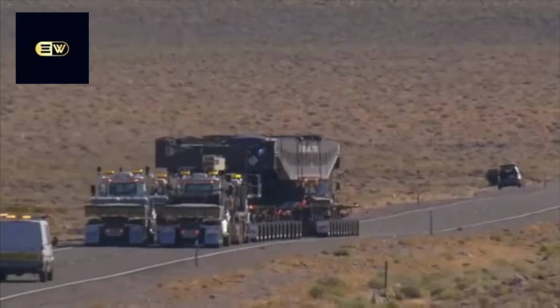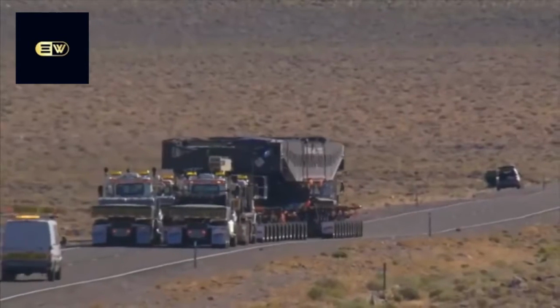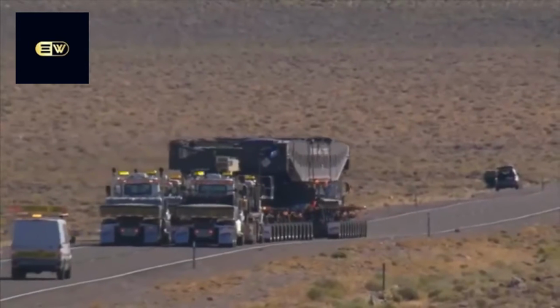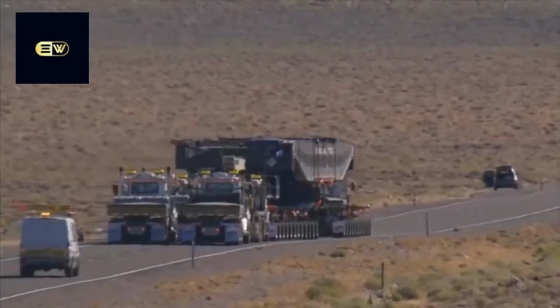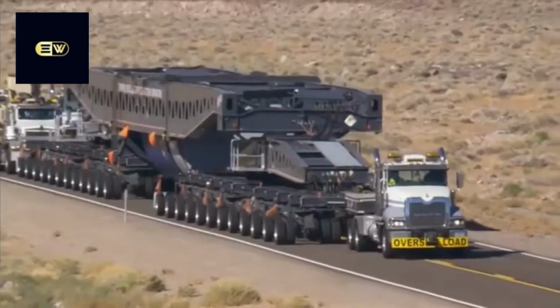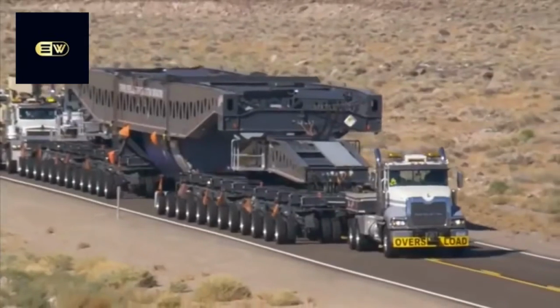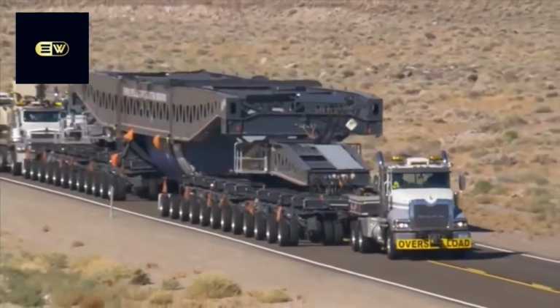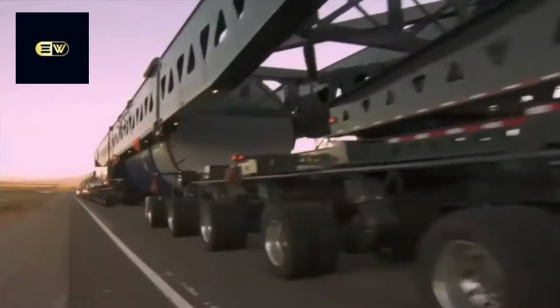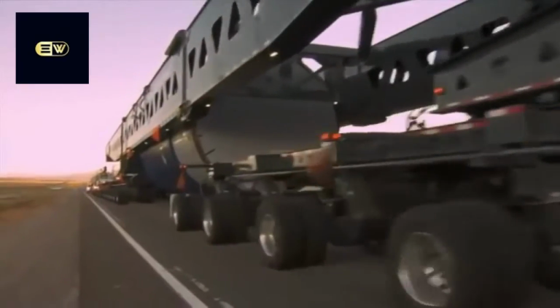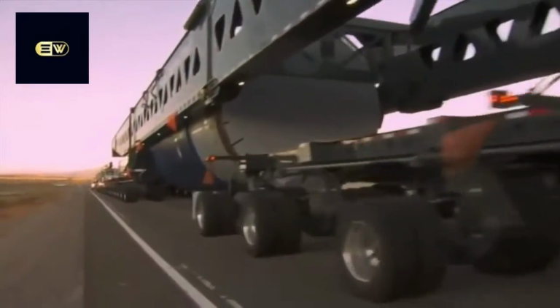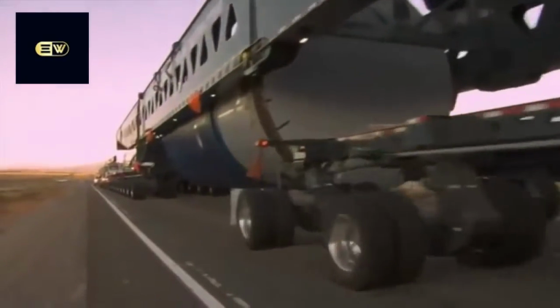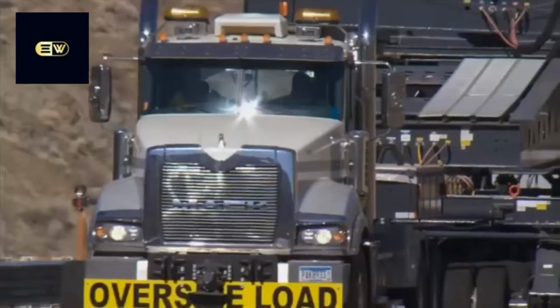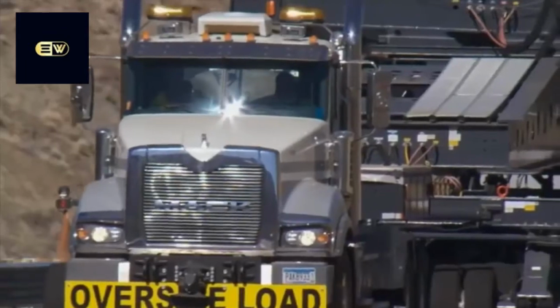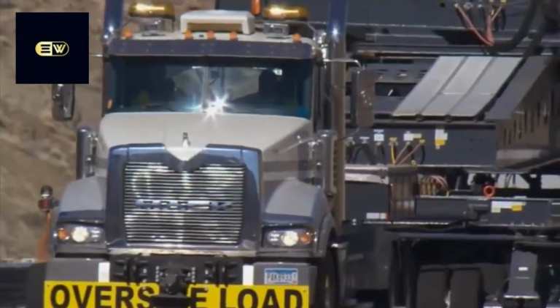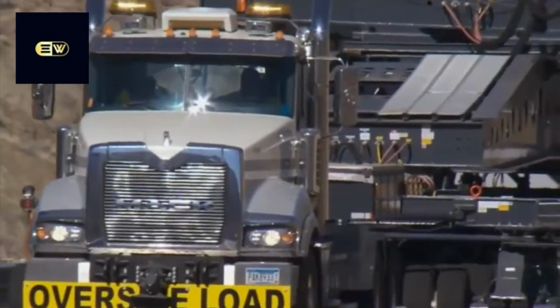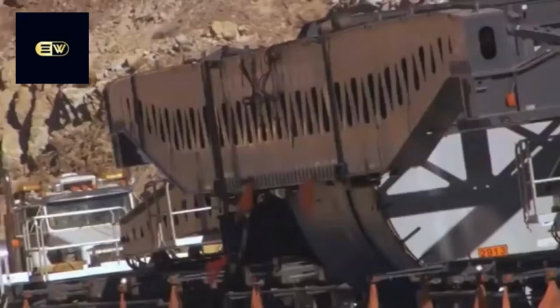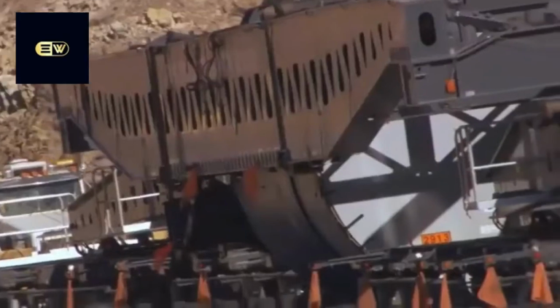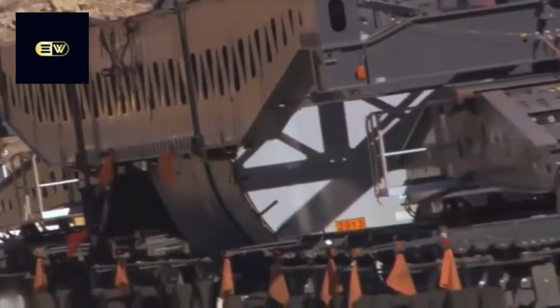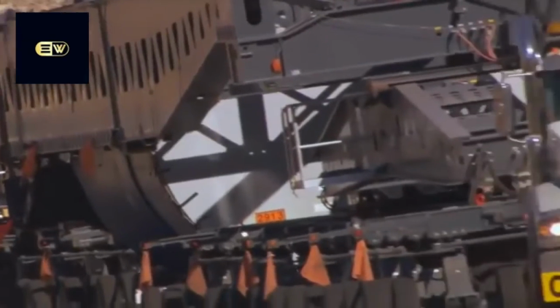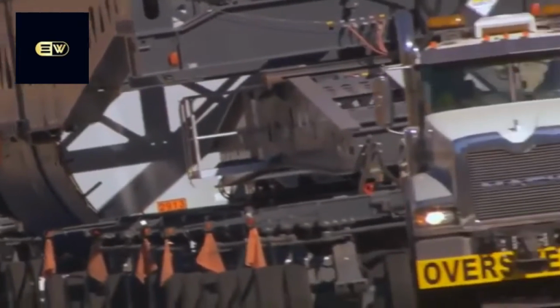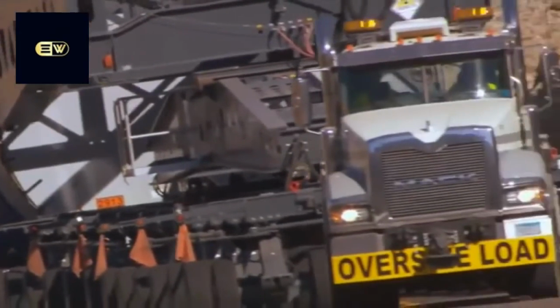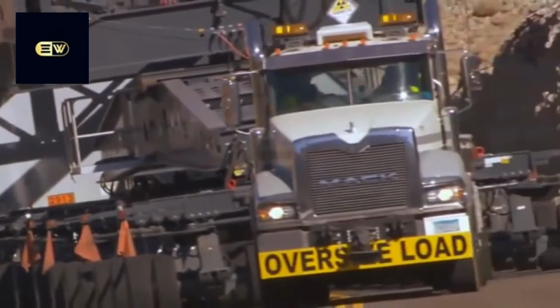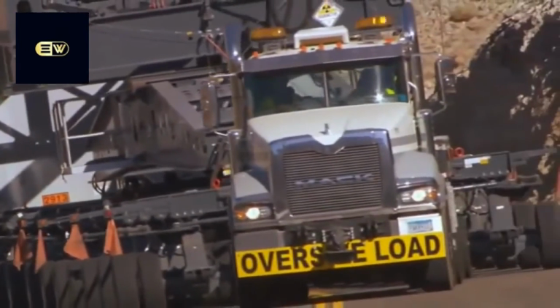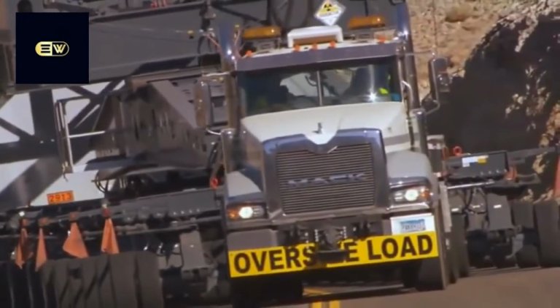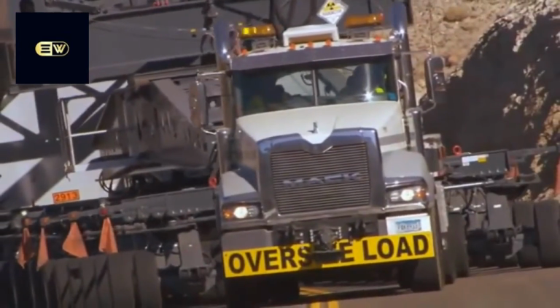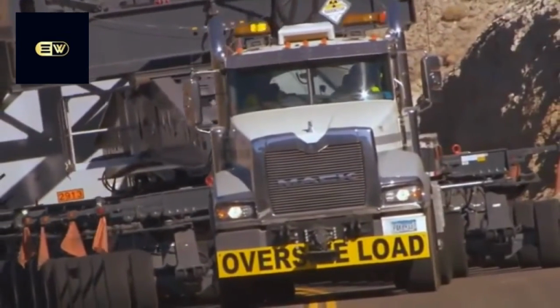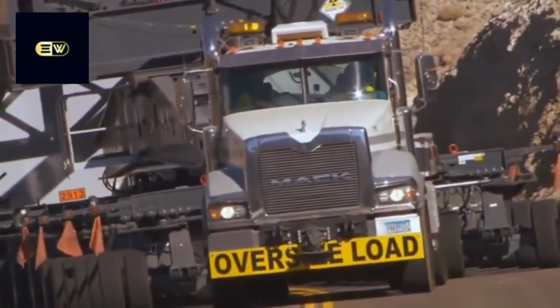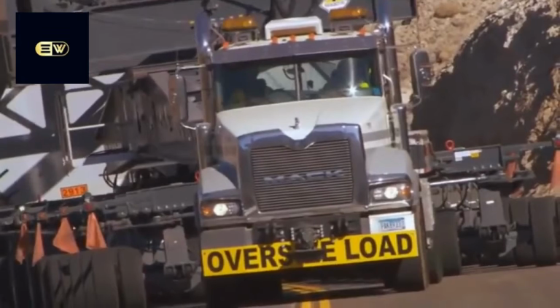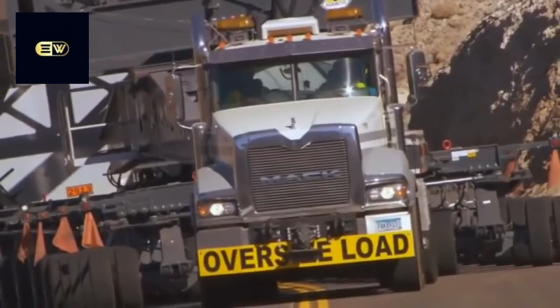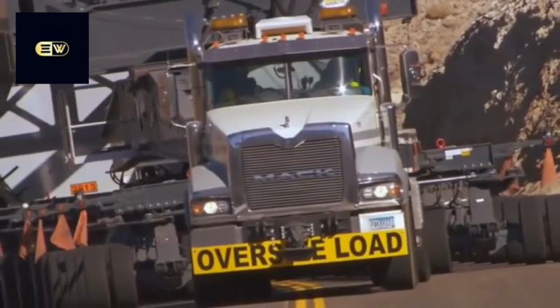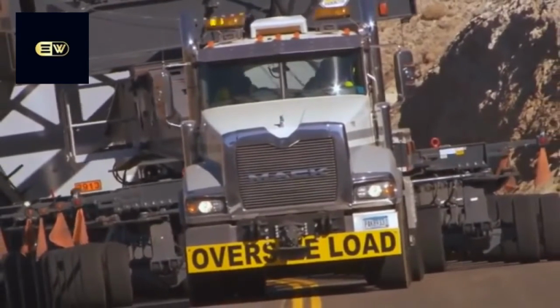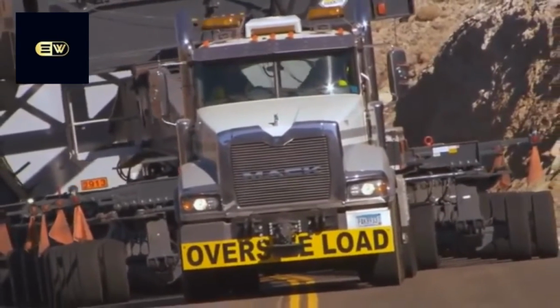Hauling a load like this takes something really tough, something really powerful, something built like a Mack truck. Better yet, an actual Mack truck — a big brawny Titan by Mack, the baddest bulldog out there.